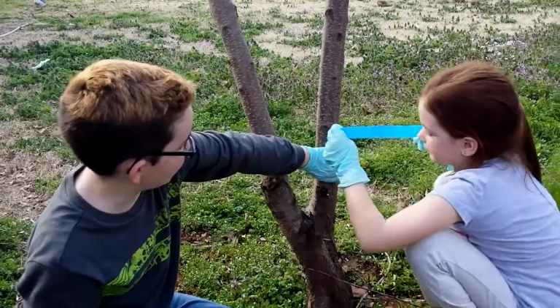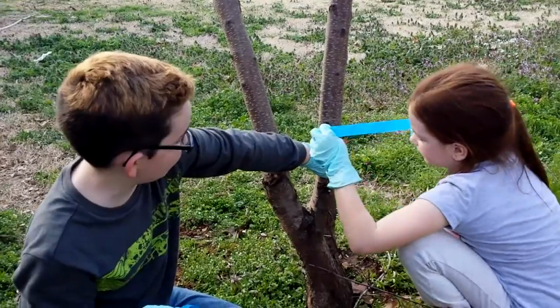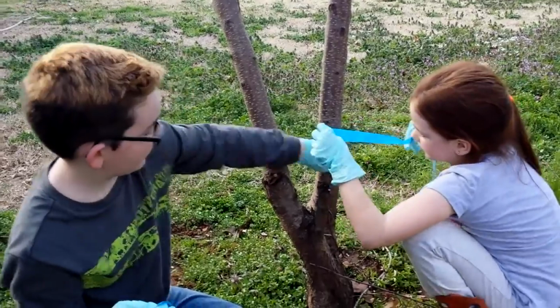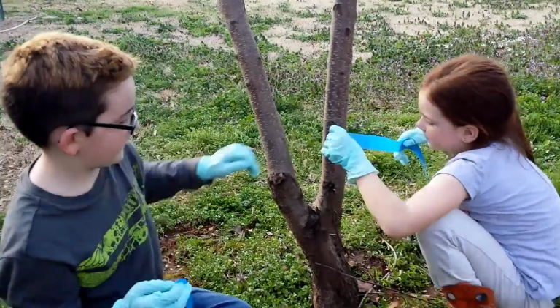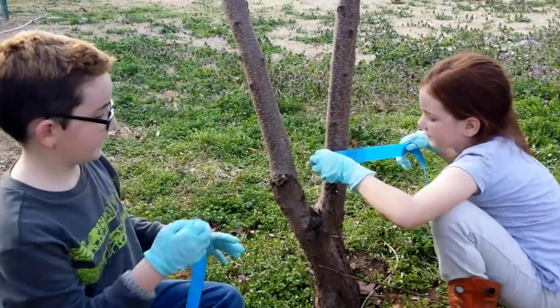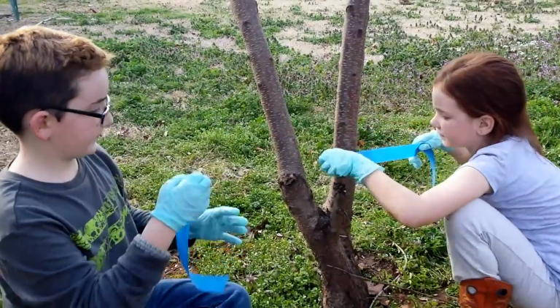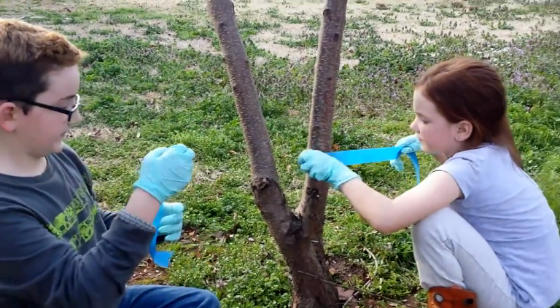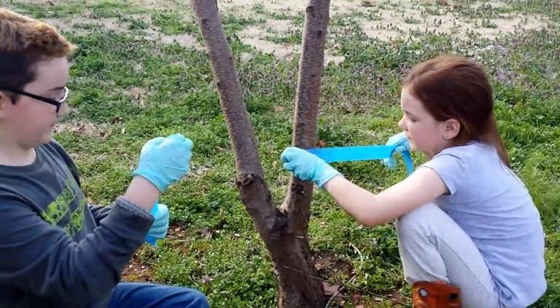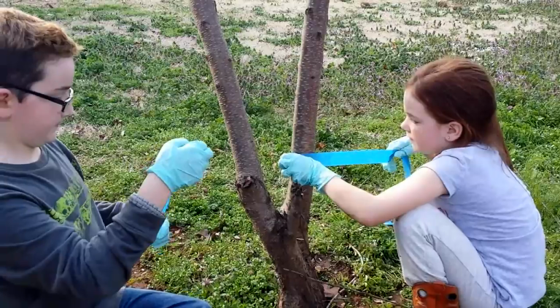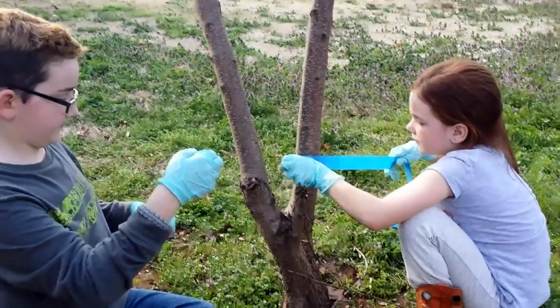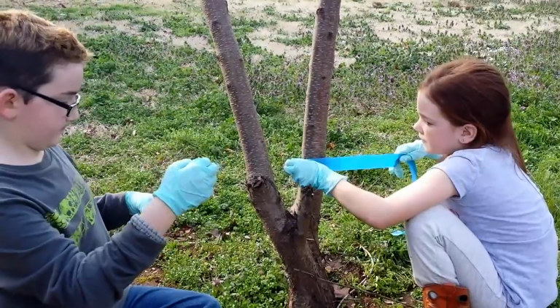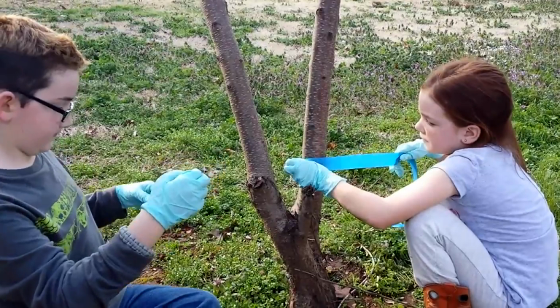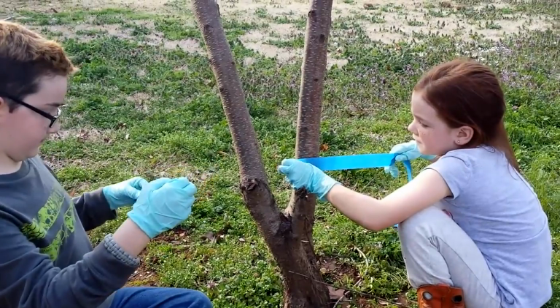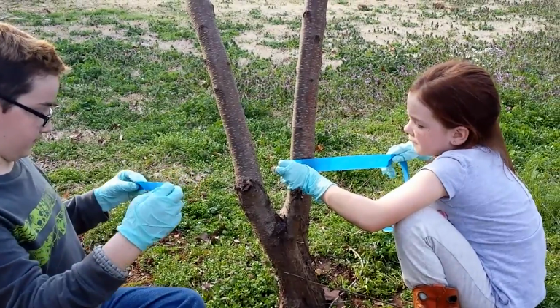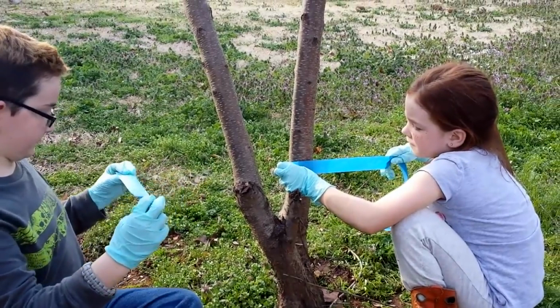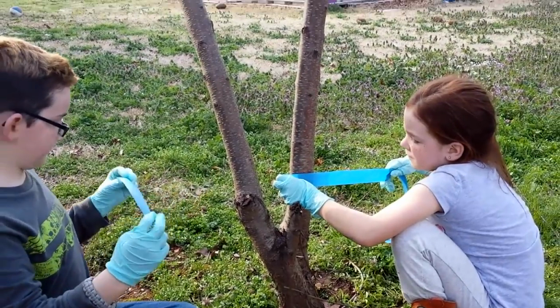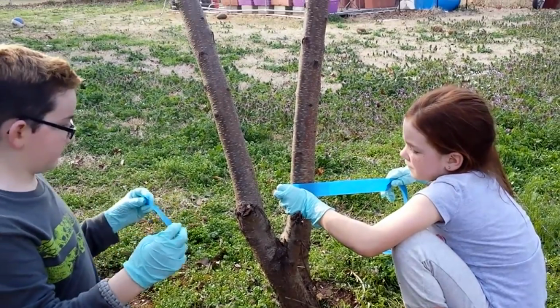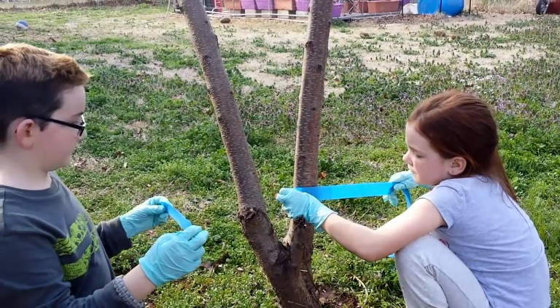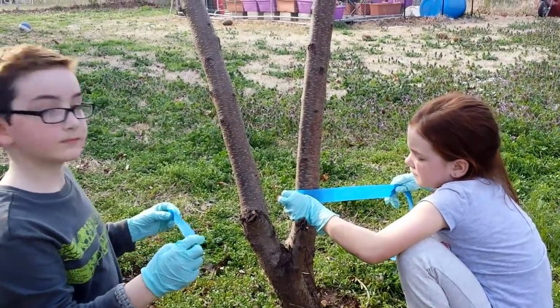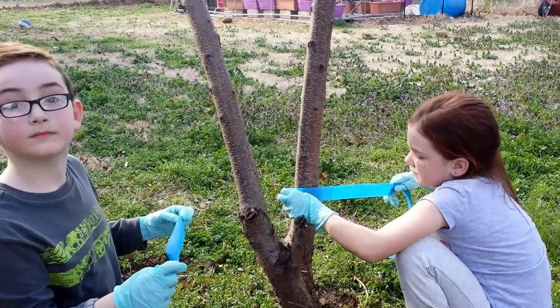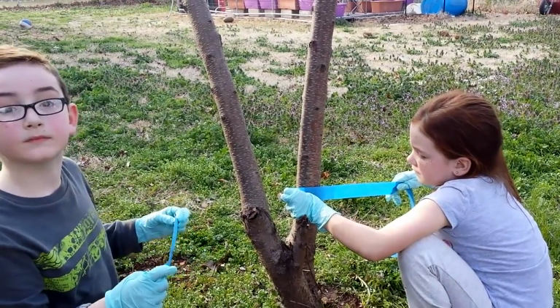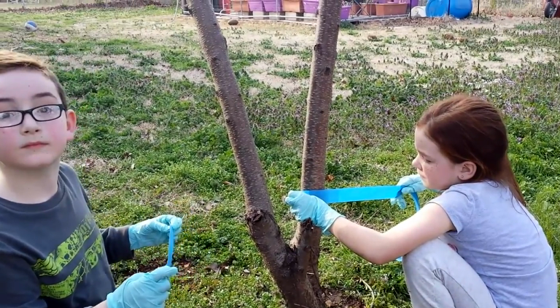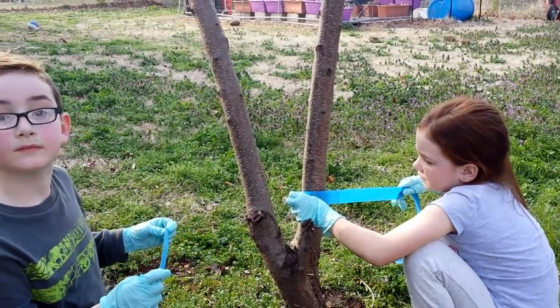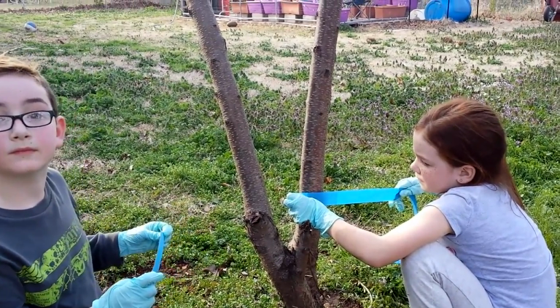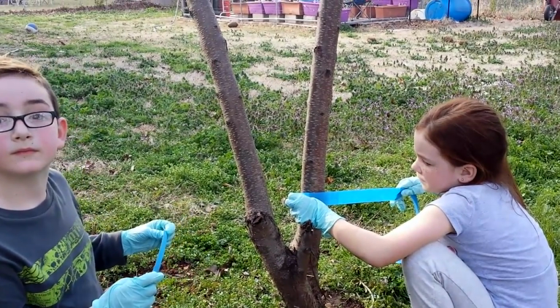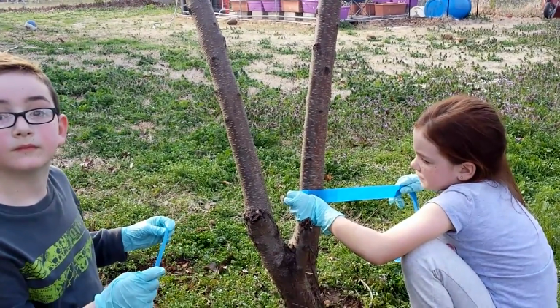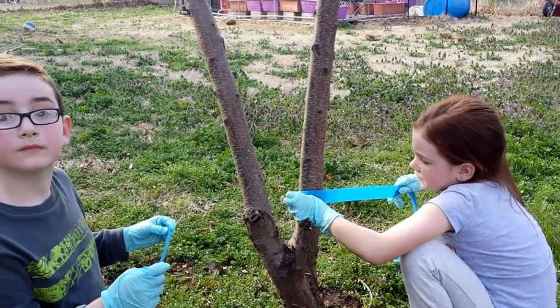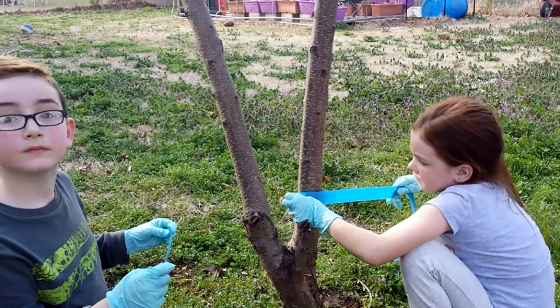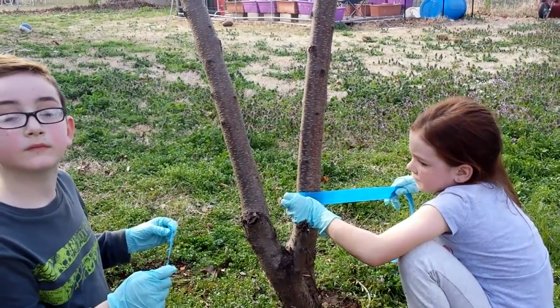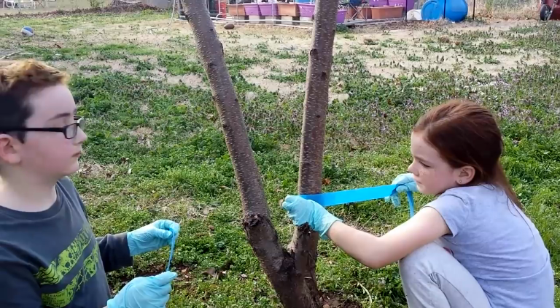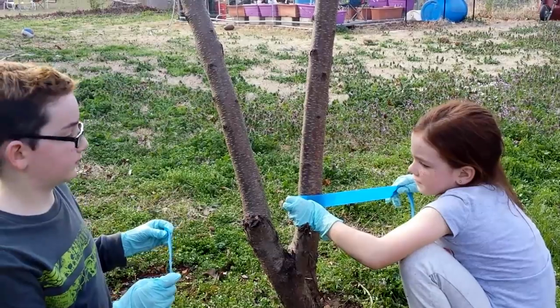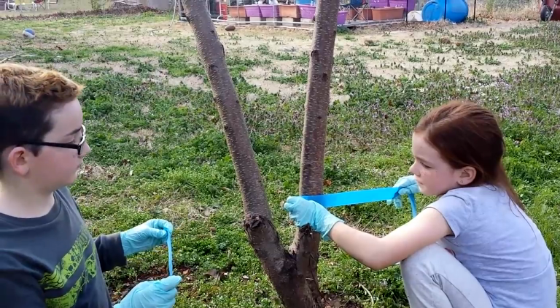Aiden's going to get the other side. We figured this would be the best, so if one of them fails, we'll at least protect one side of the tree and hopefully keep the ants at bay.